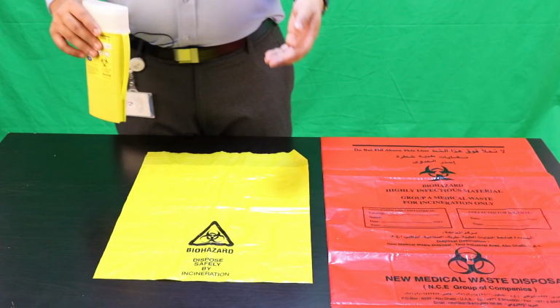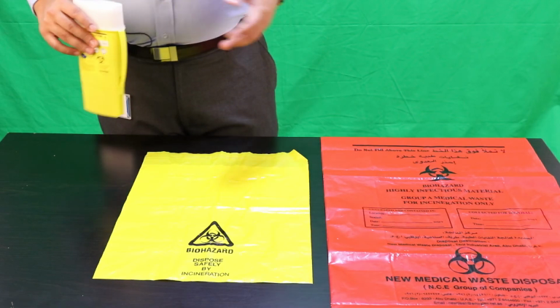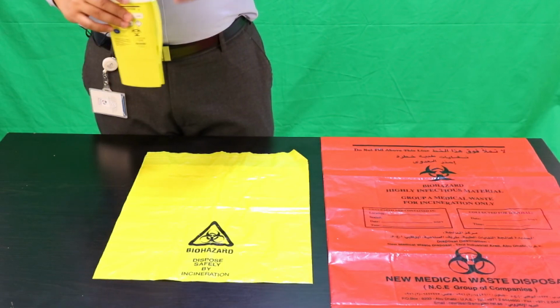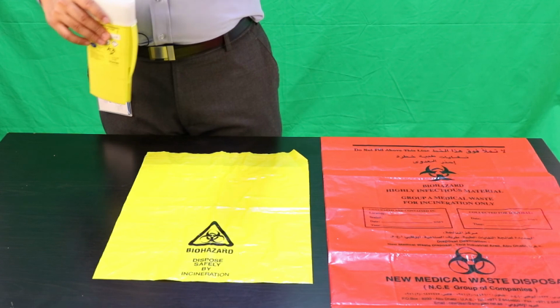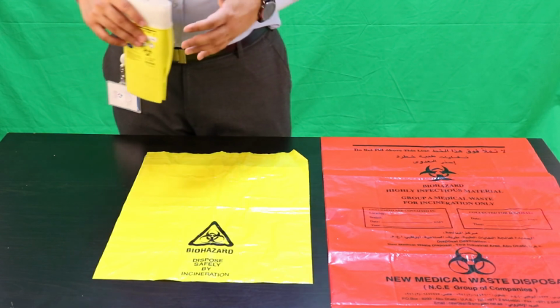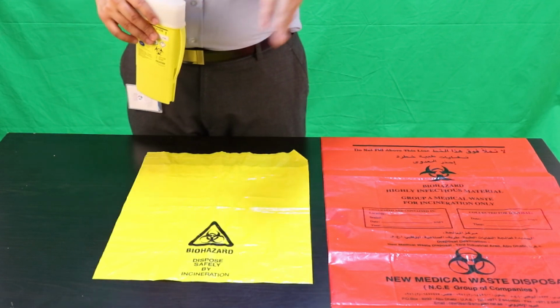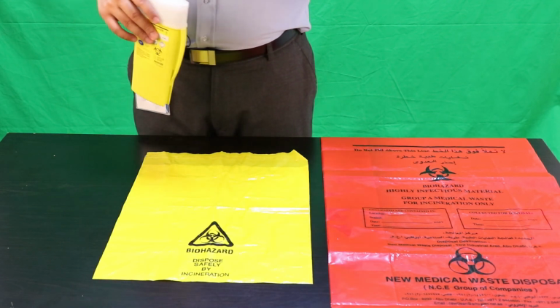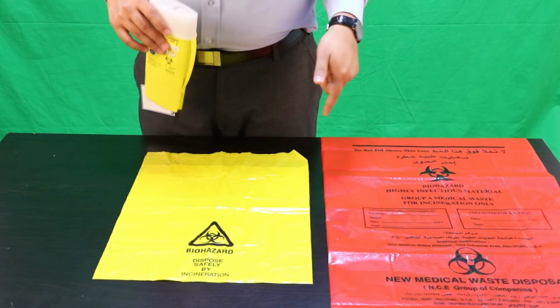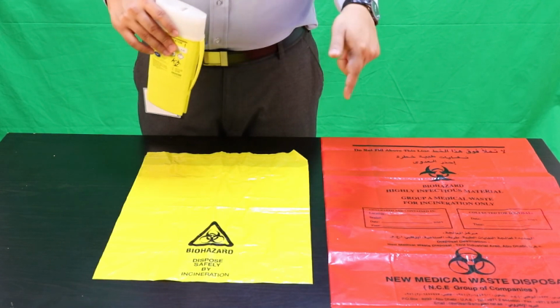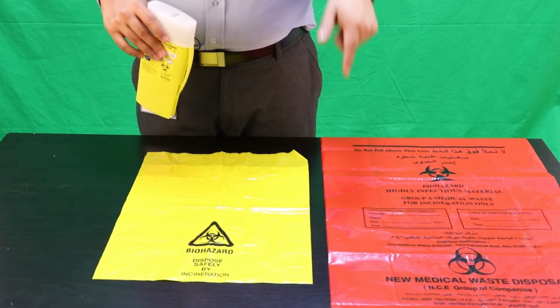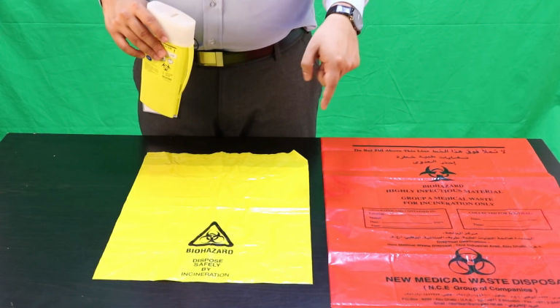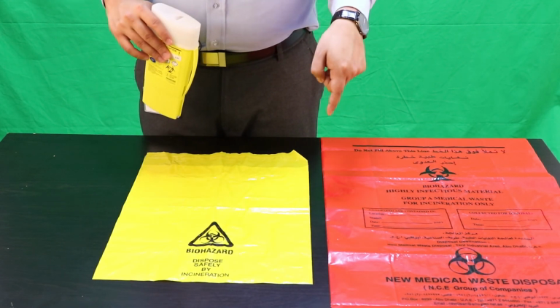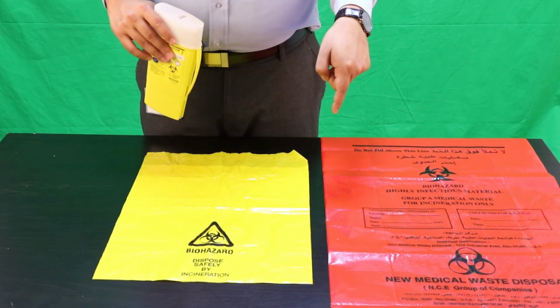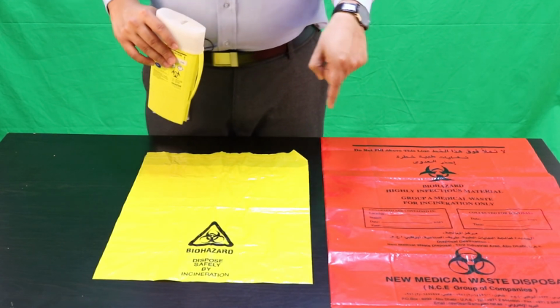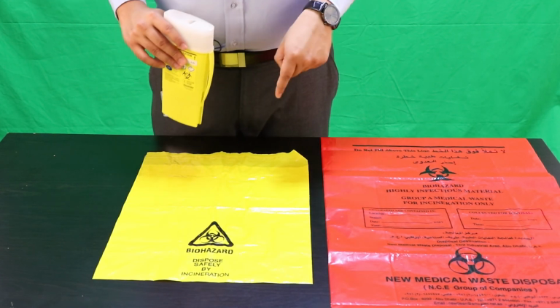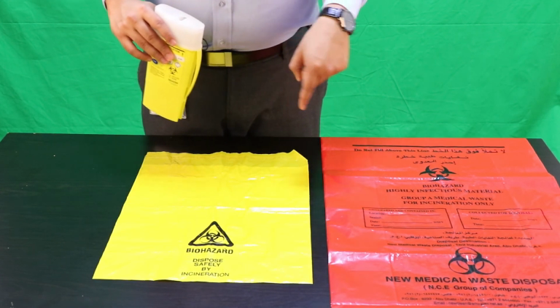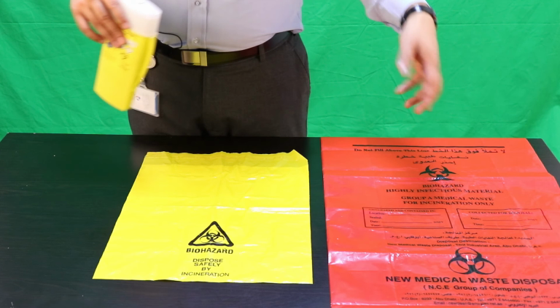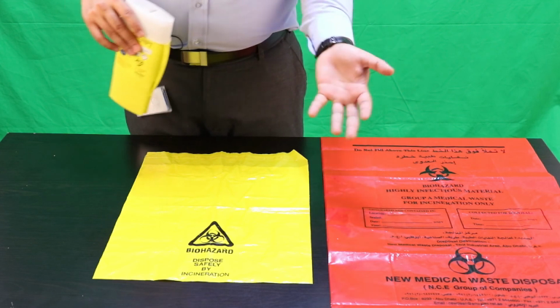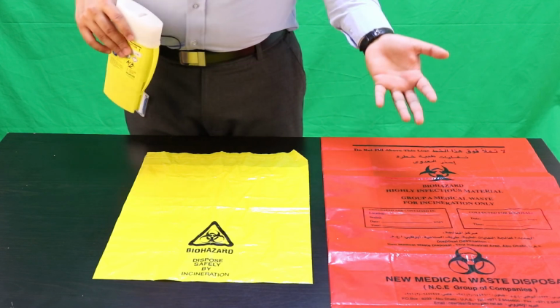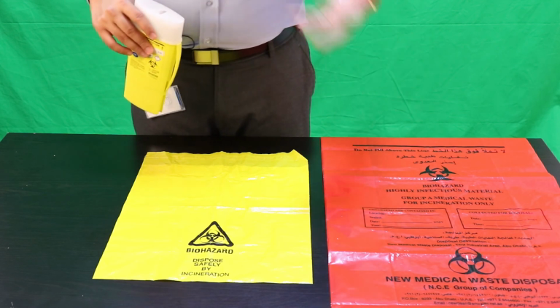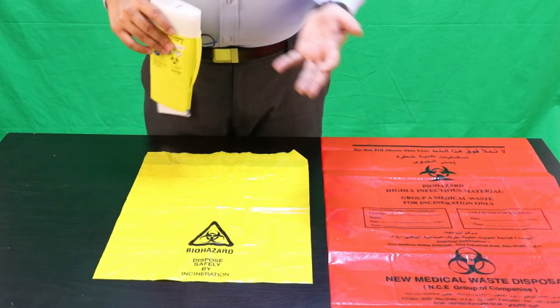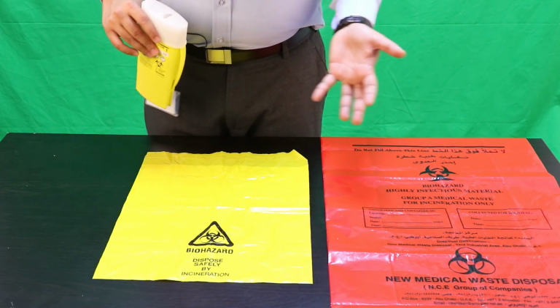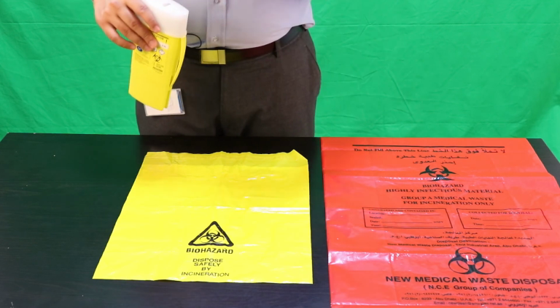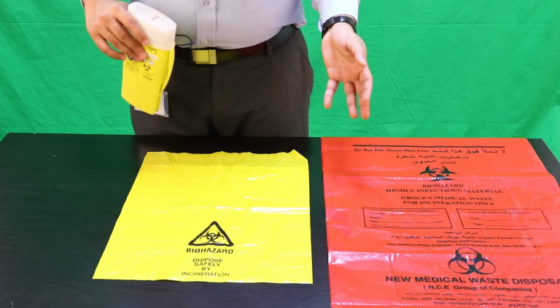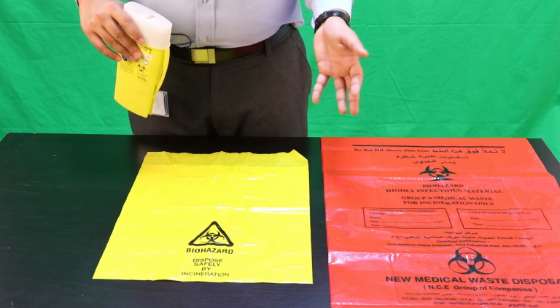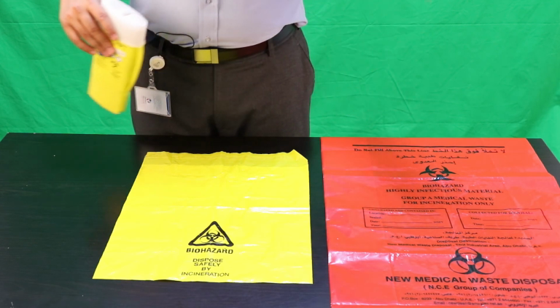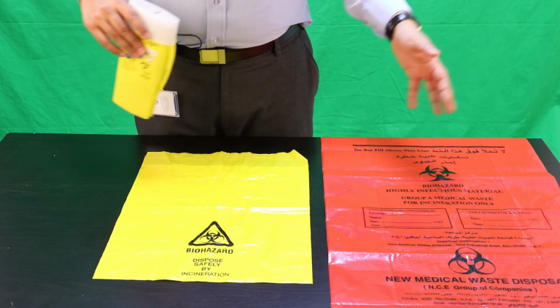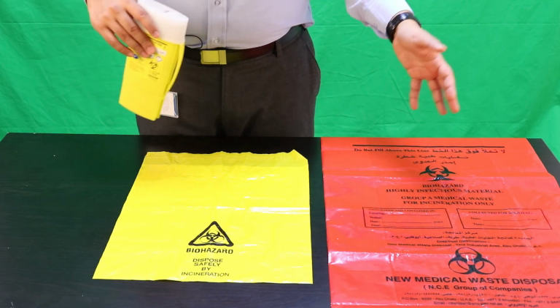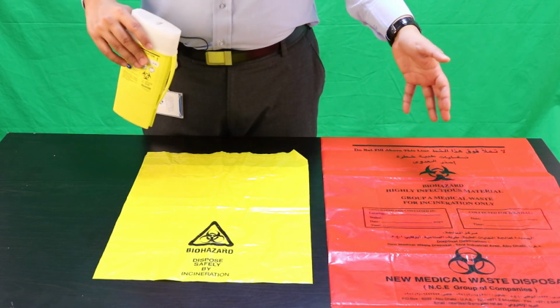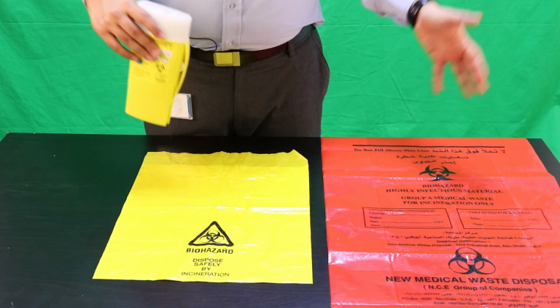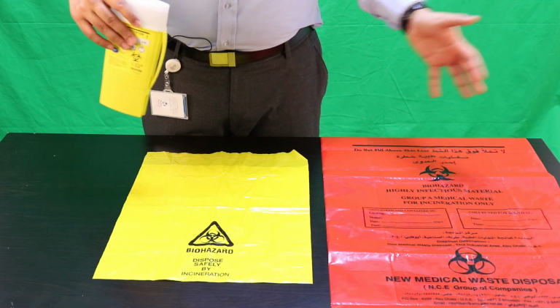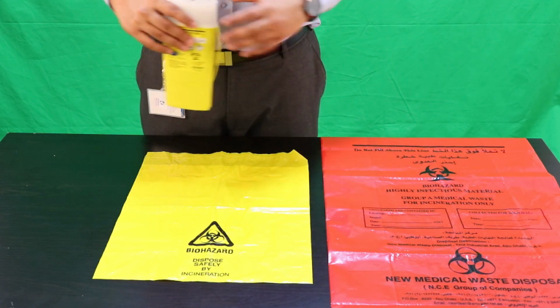For more information, you can download our PDF using the link below, where you can see the different classifications and groups of medical waste that can be placed in each particular color-coded bag.